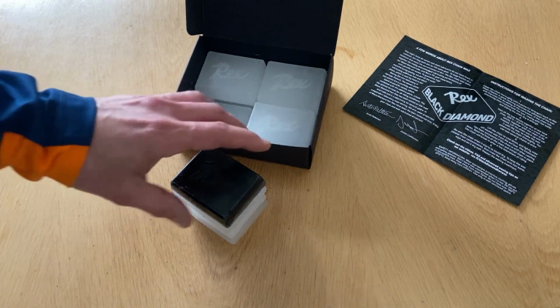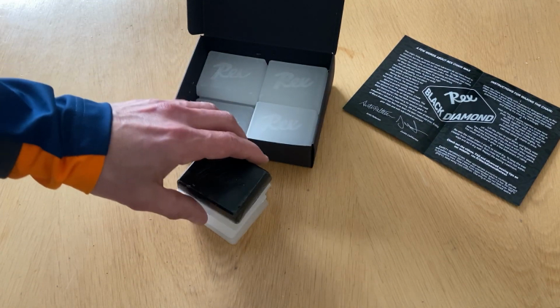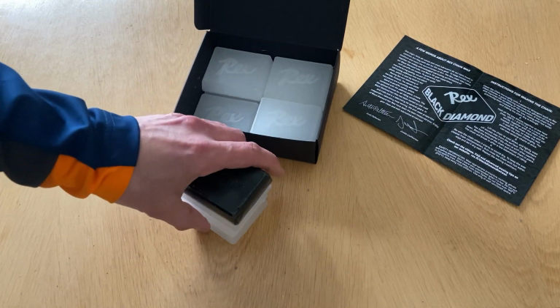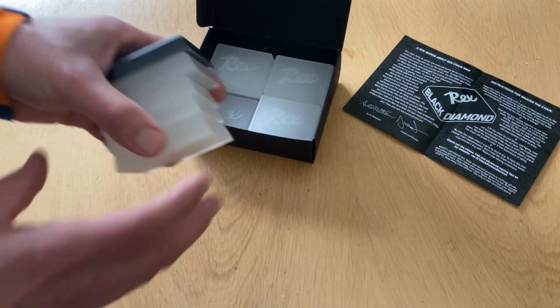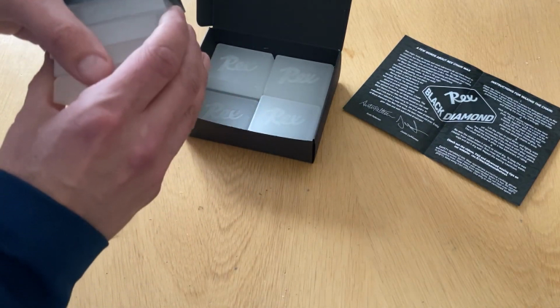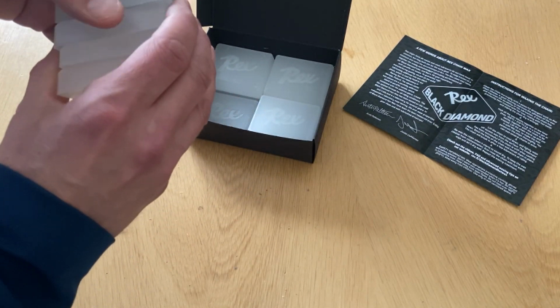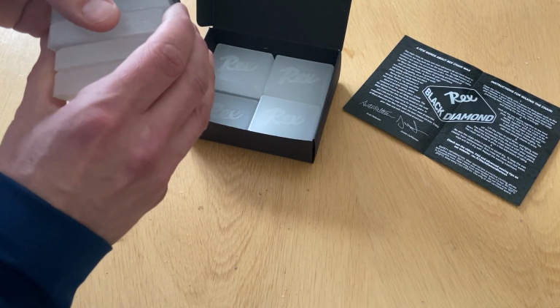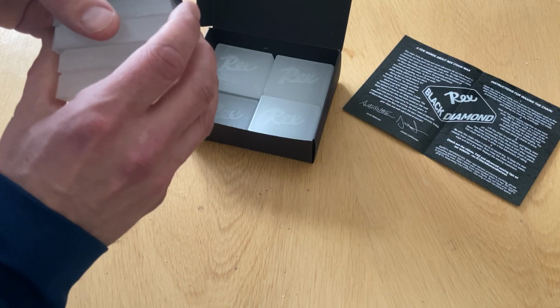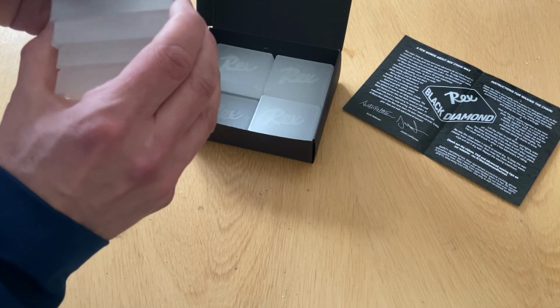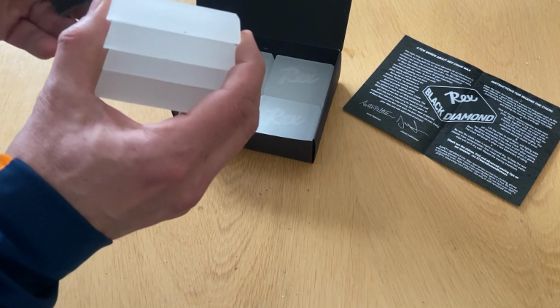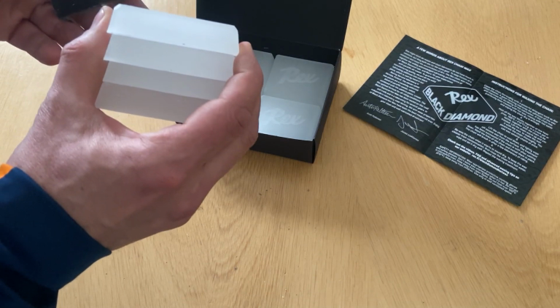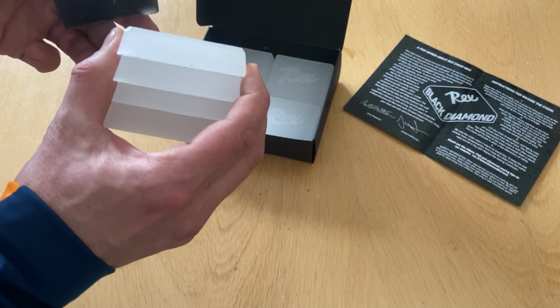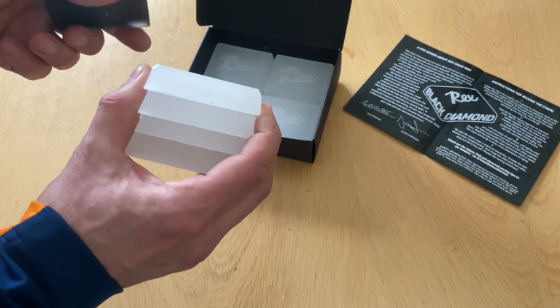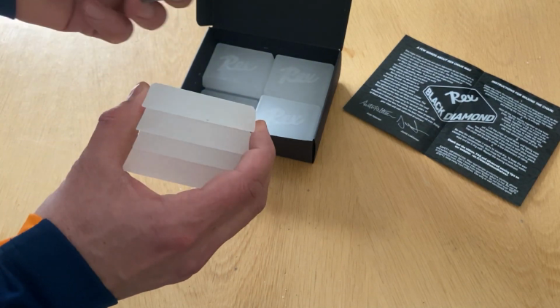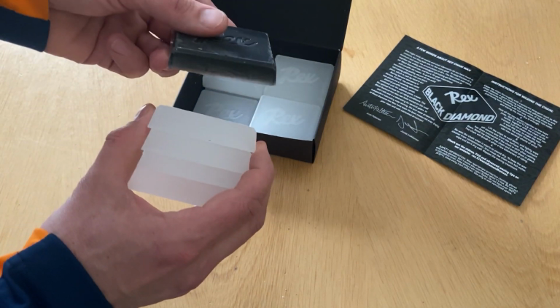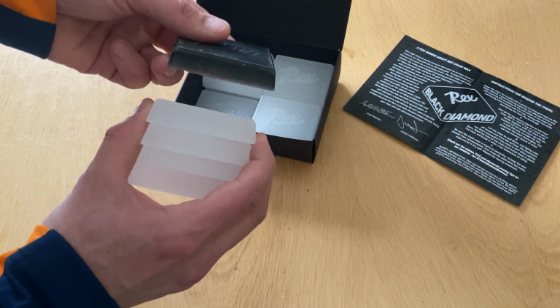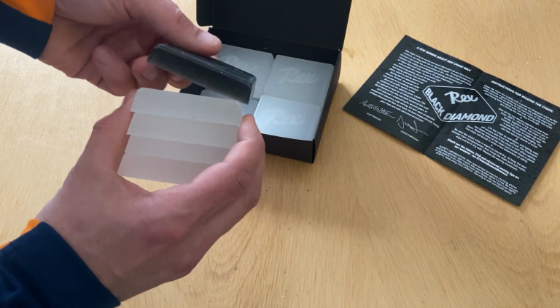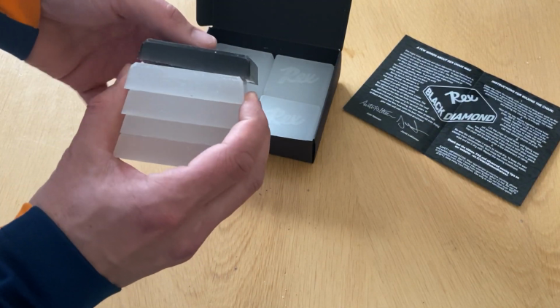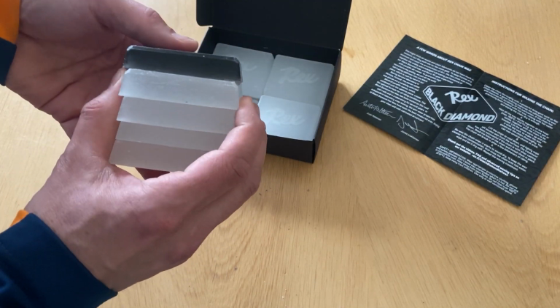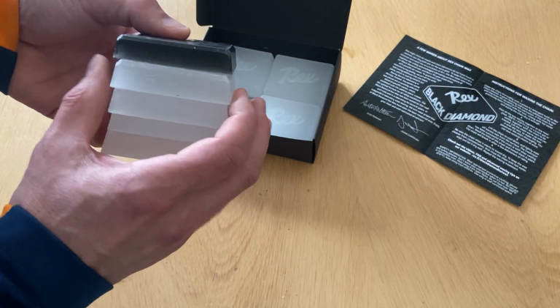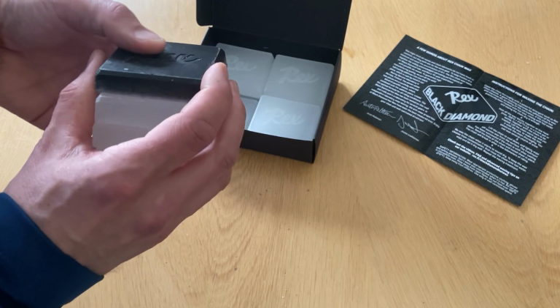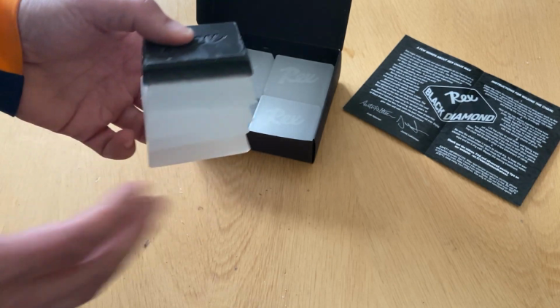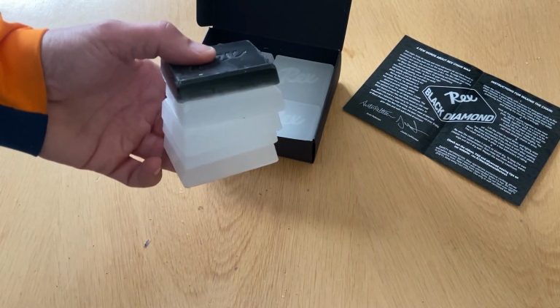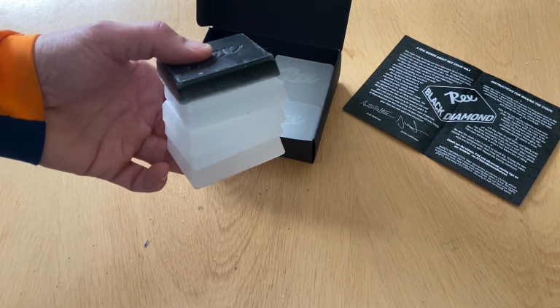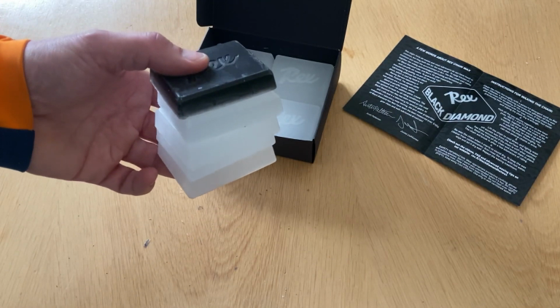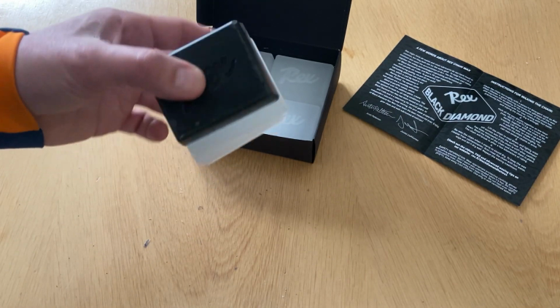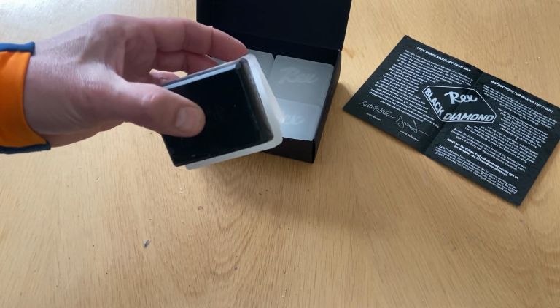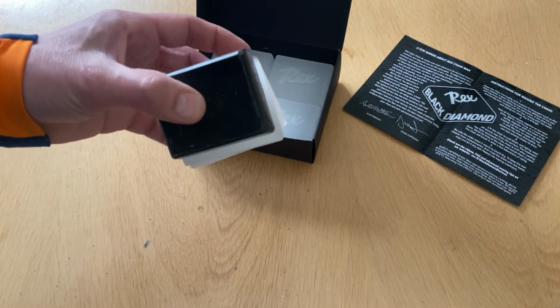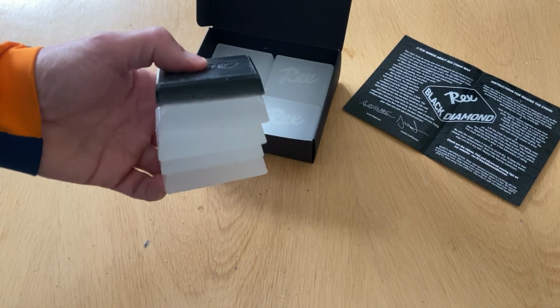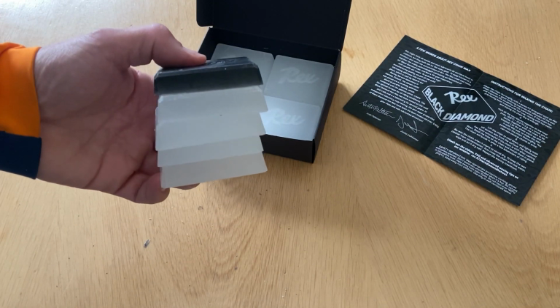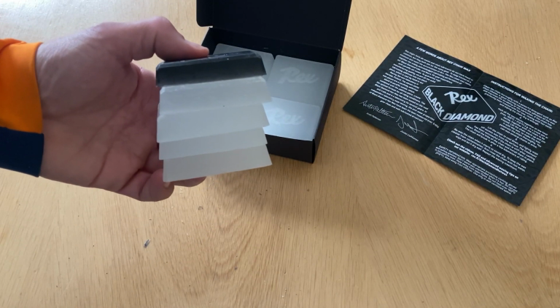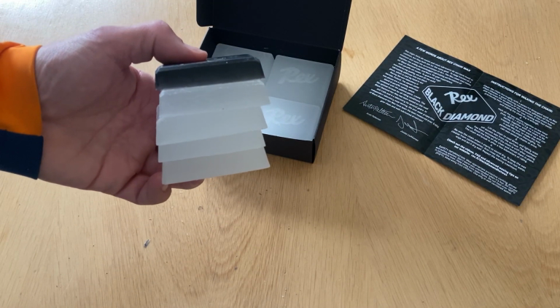Or you can use four white blocks and one friction modifier block to ensure that you have the lowest possible friction.